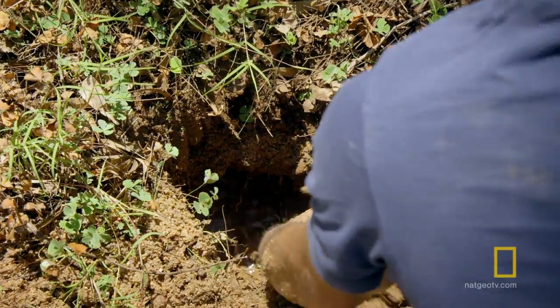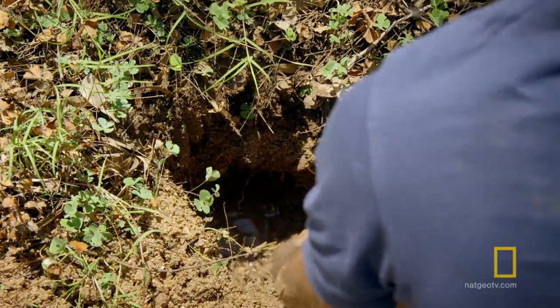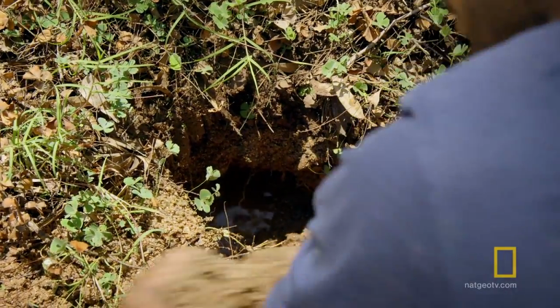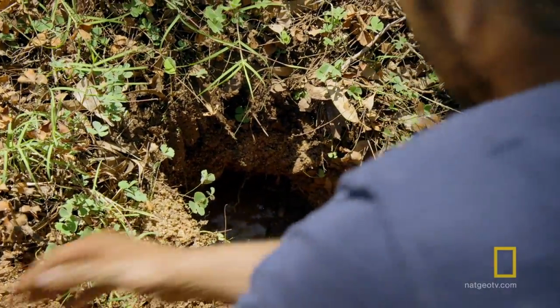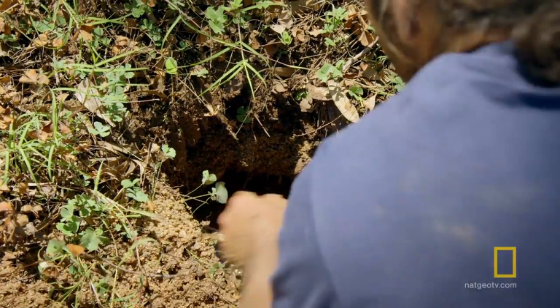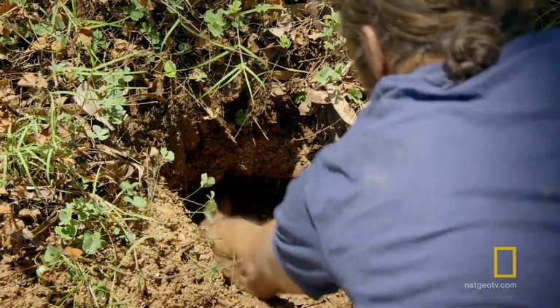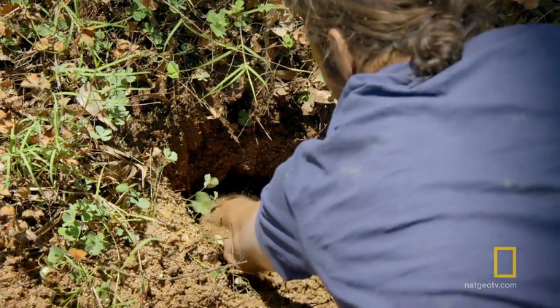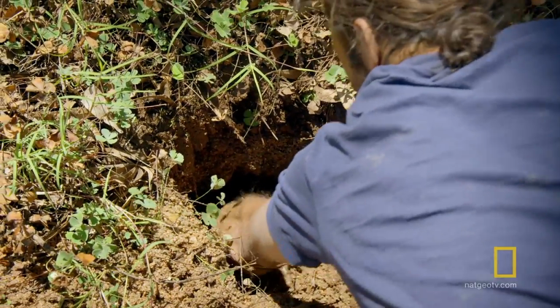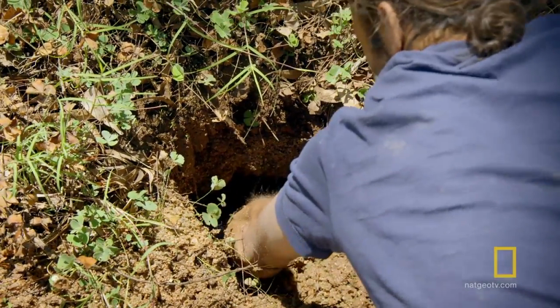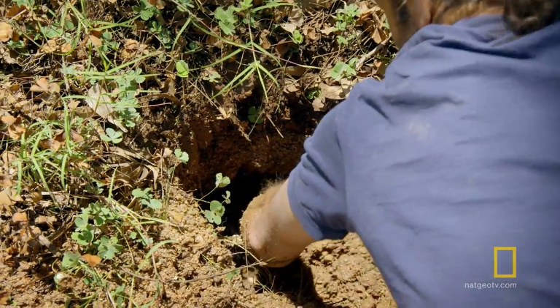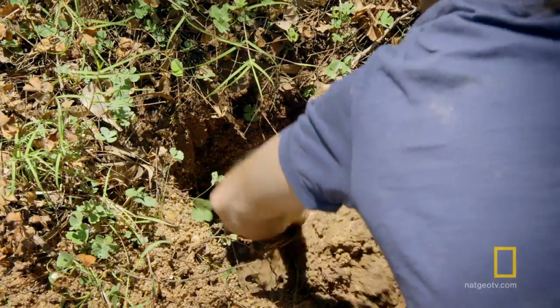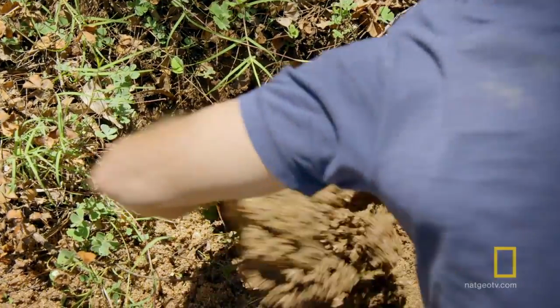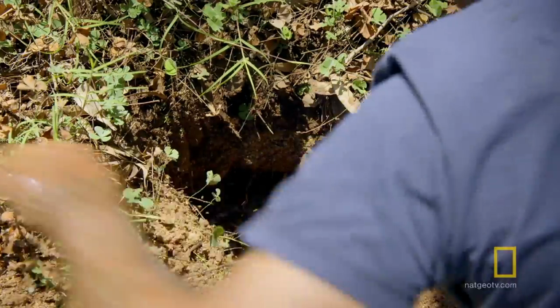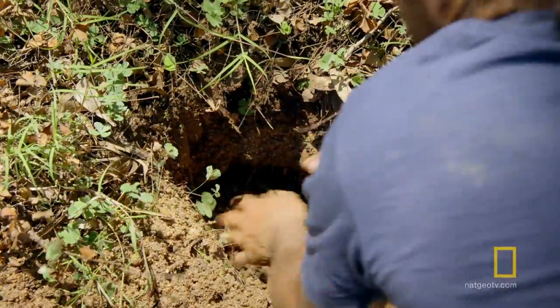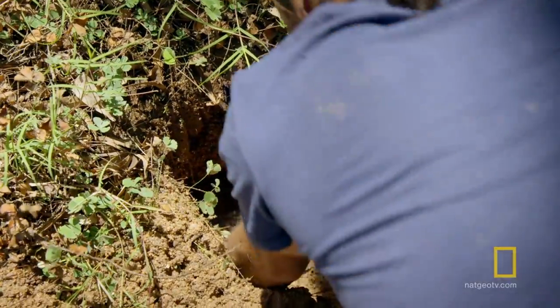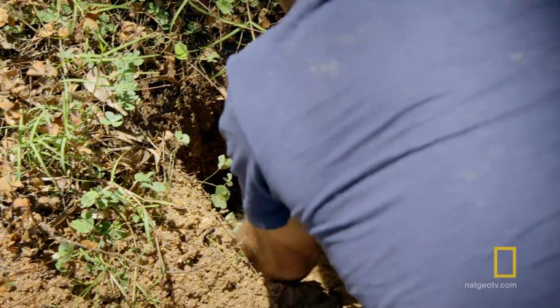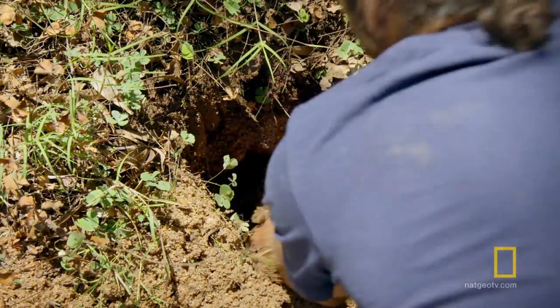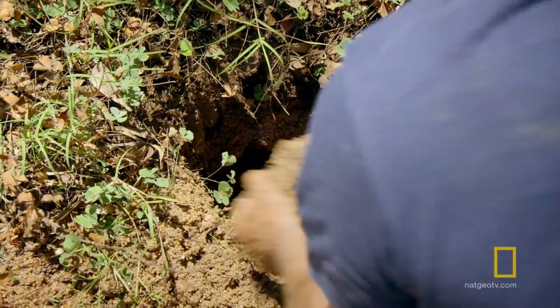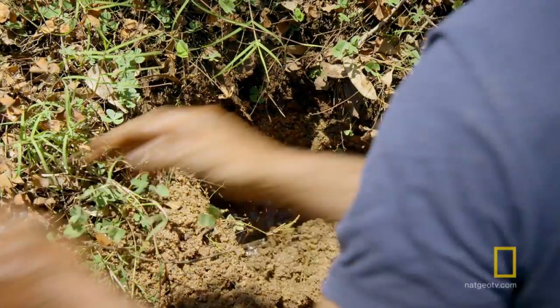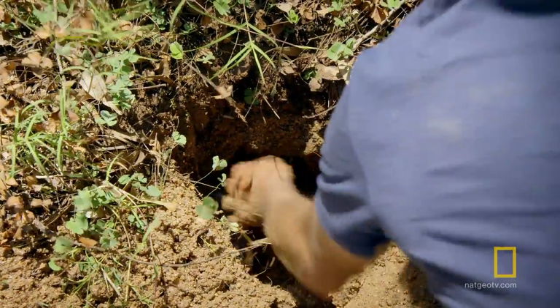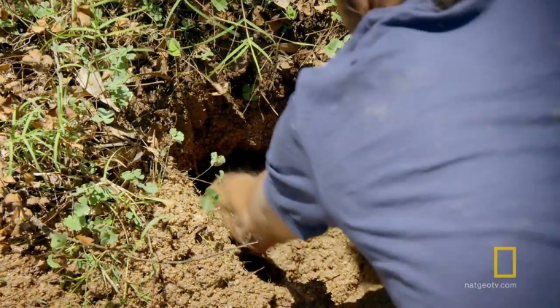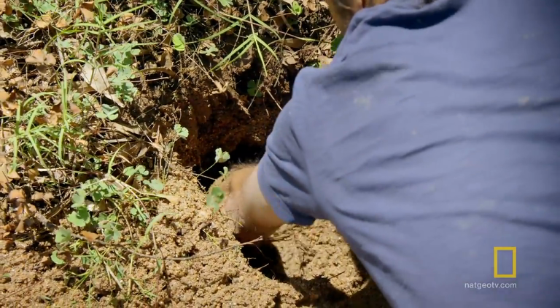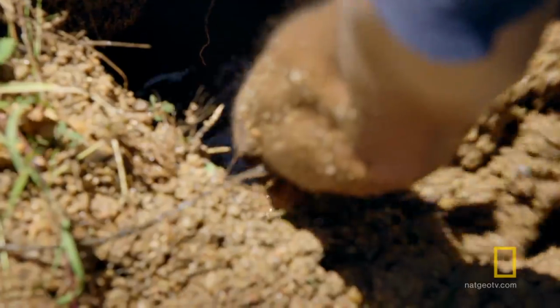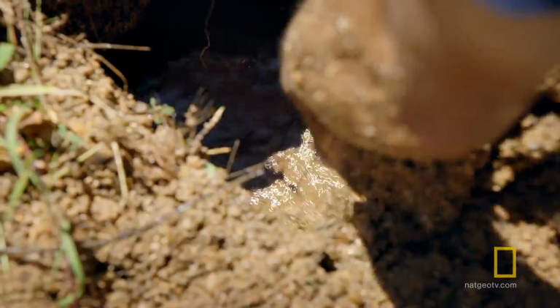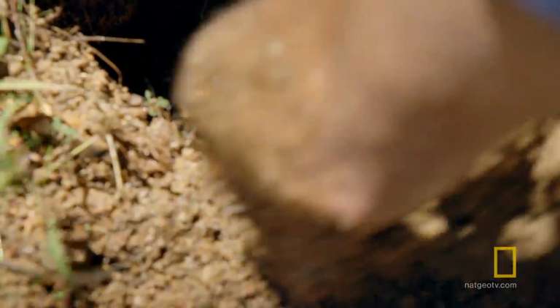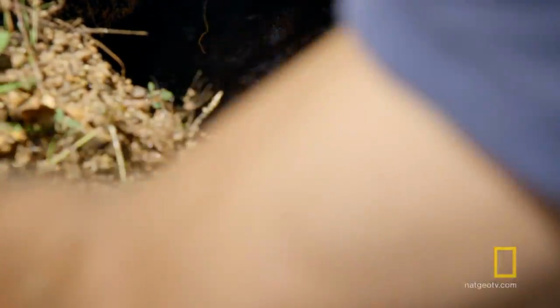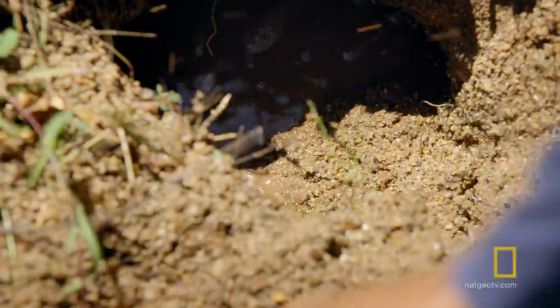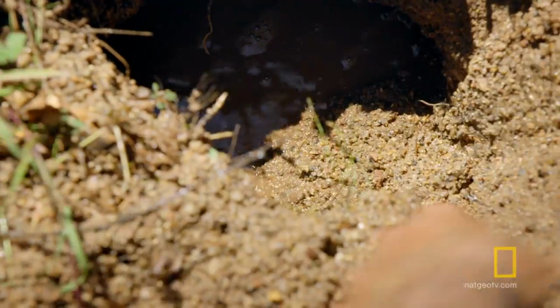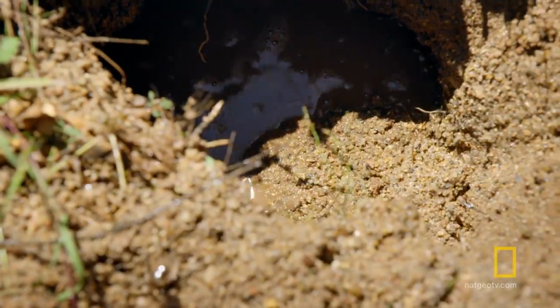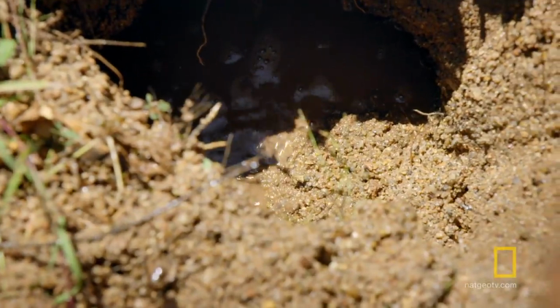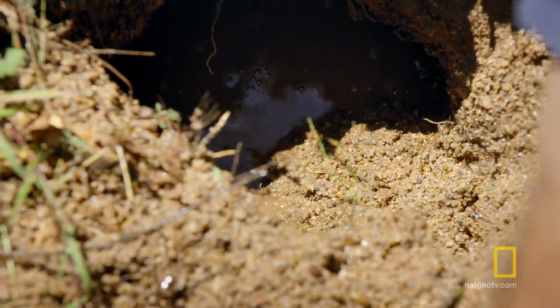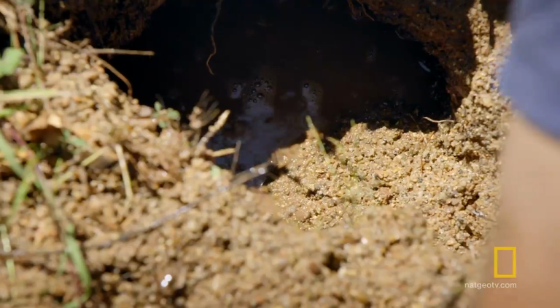There's water. Muddy water, but it's water.